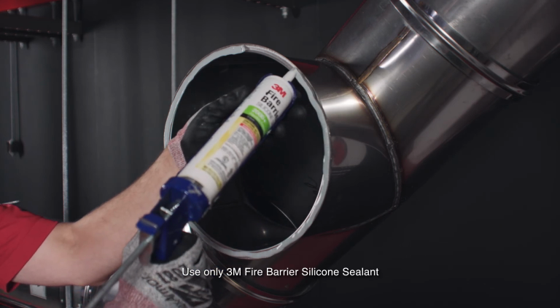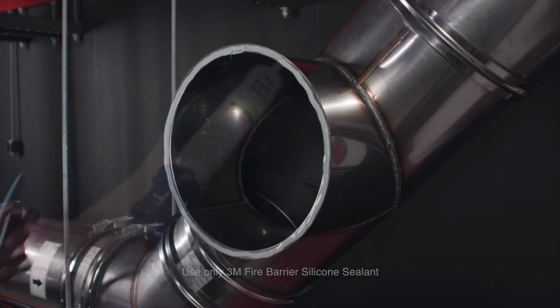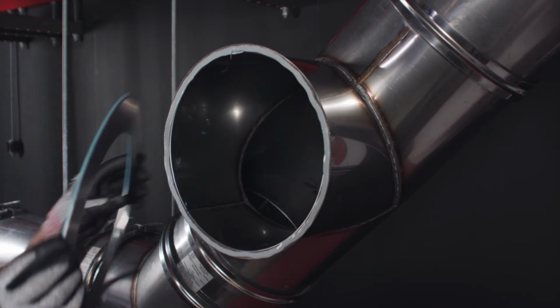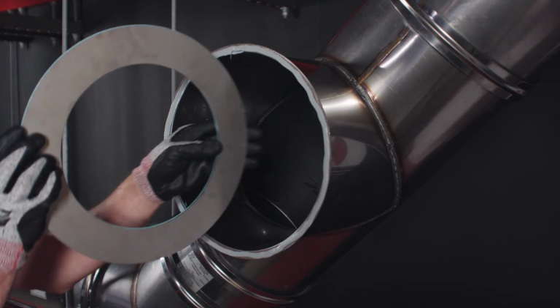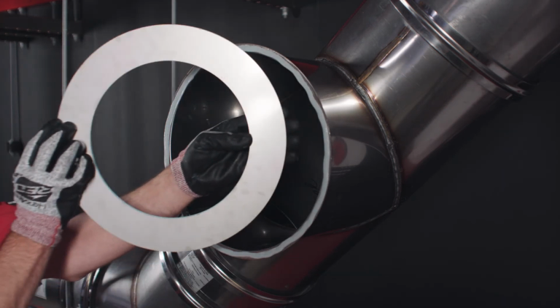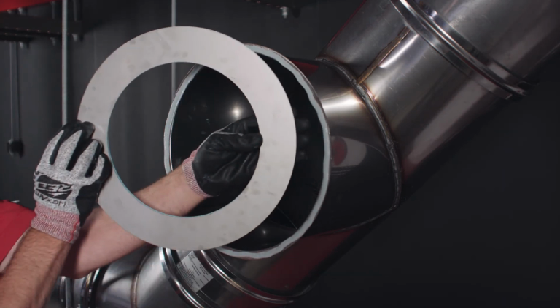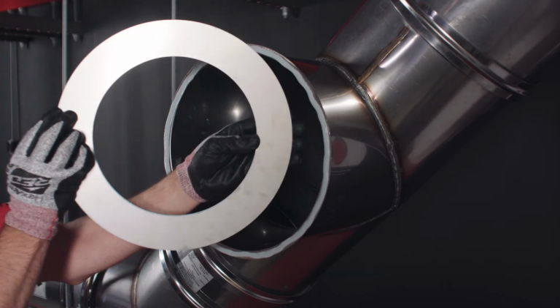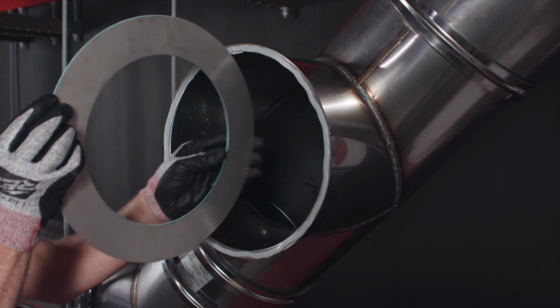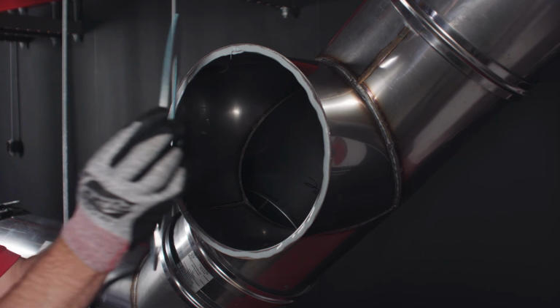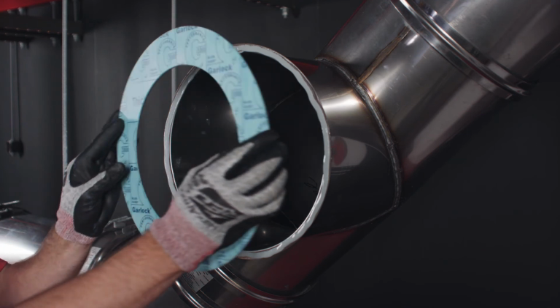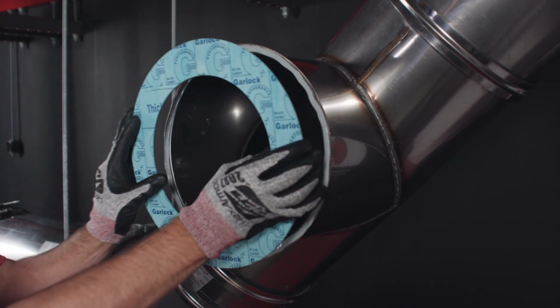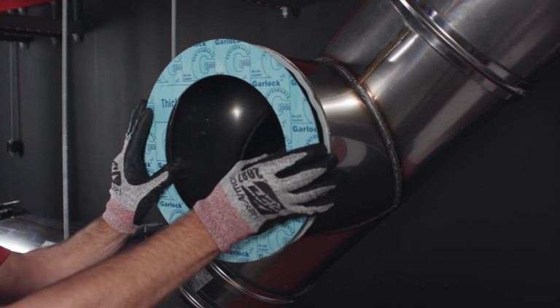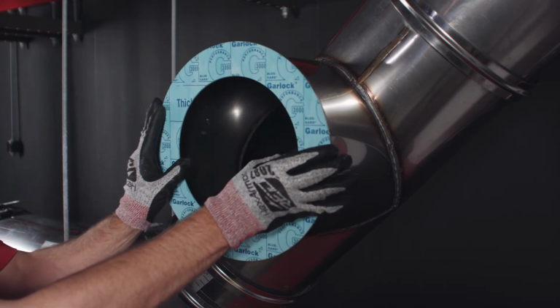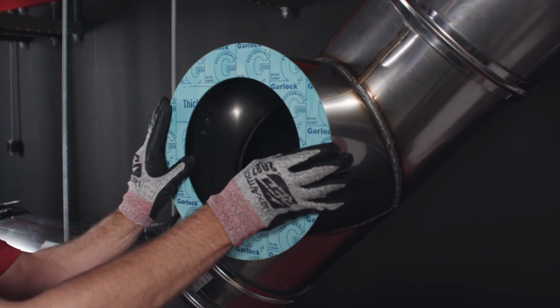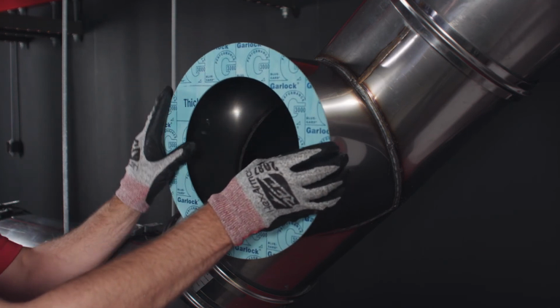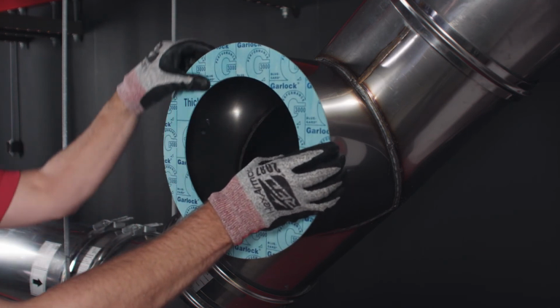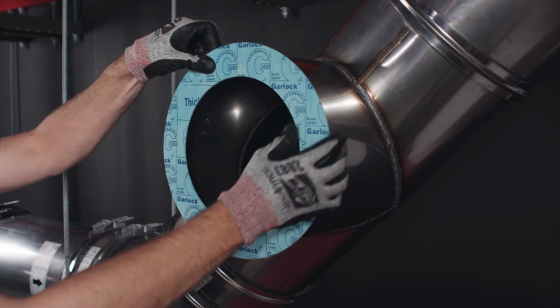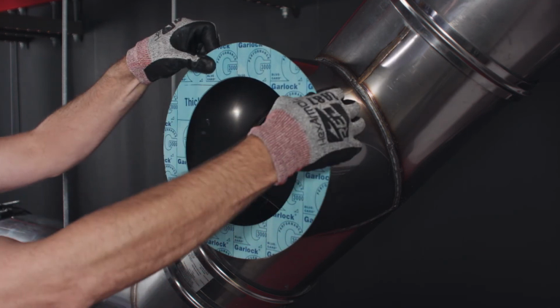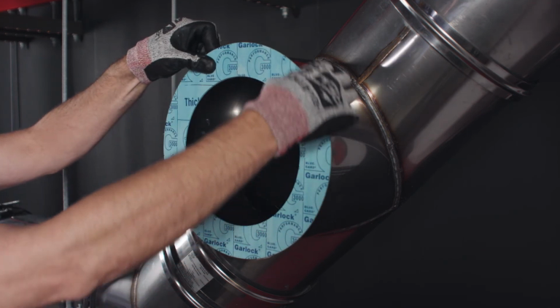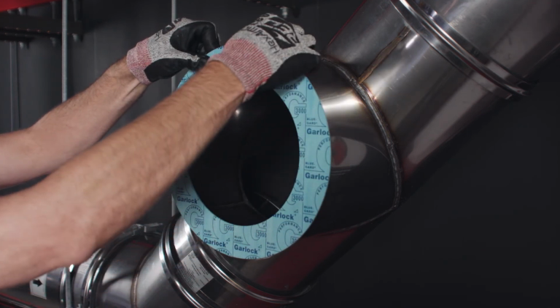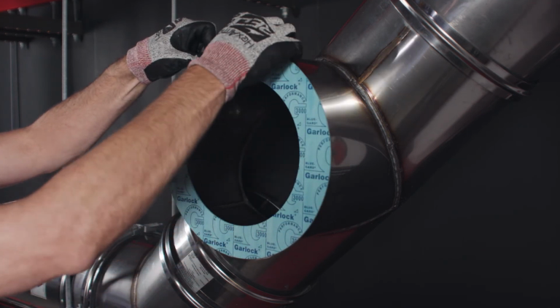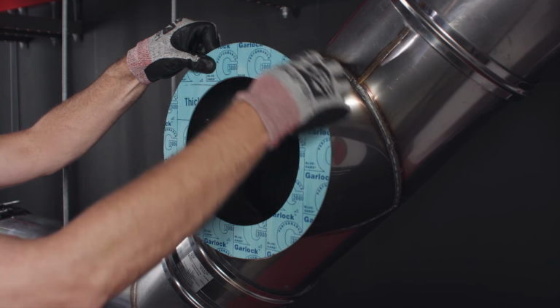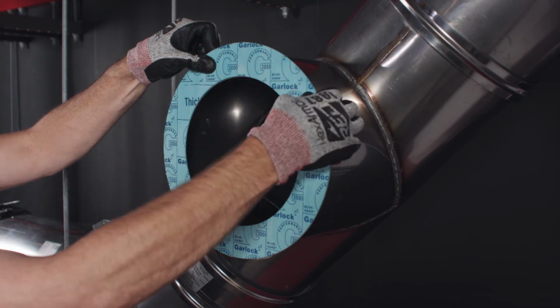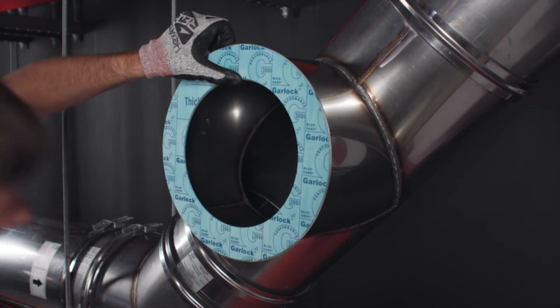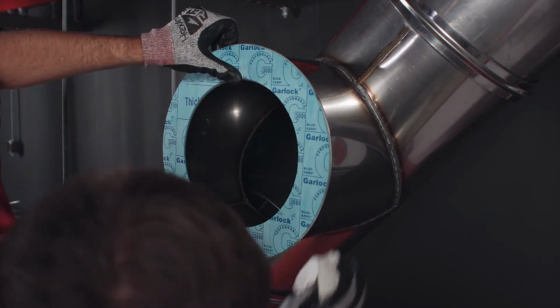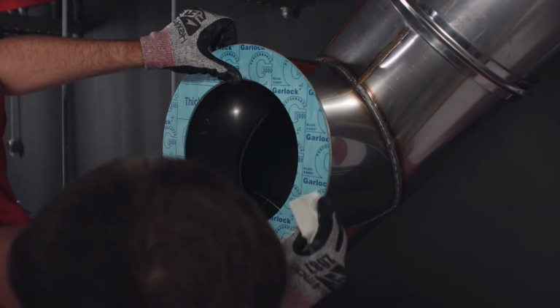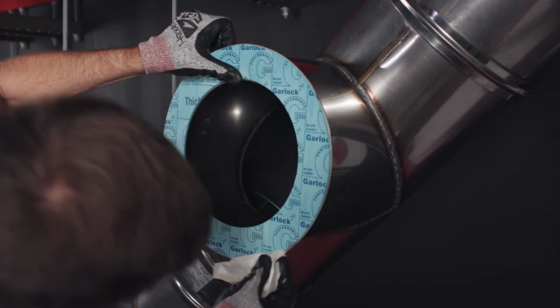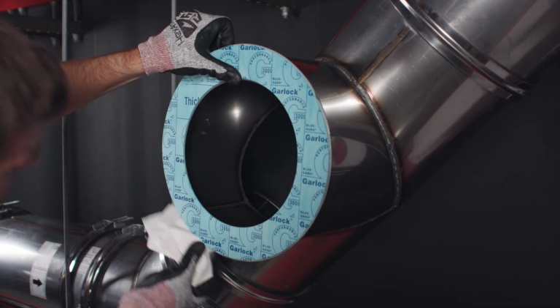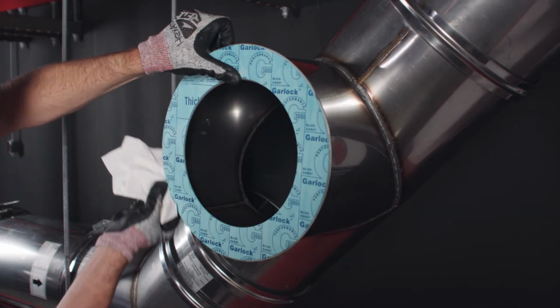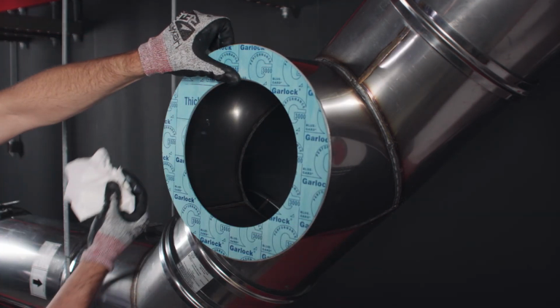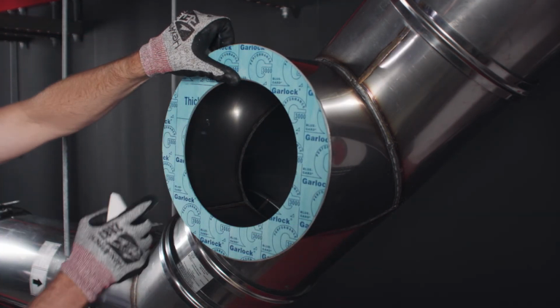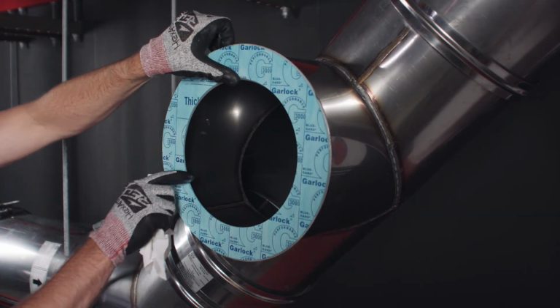Center the grease dam over the opening of the T with the gasket side facing out, and apply pressure to the grease dam to create a positive bond. Remove the excess sealant so that the access door can be removed later.